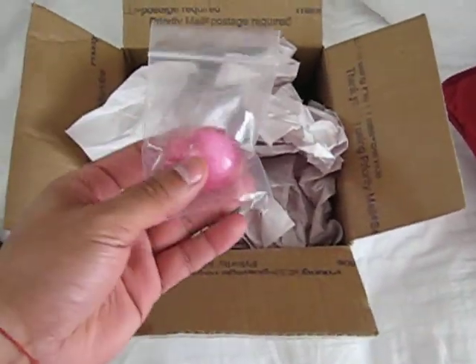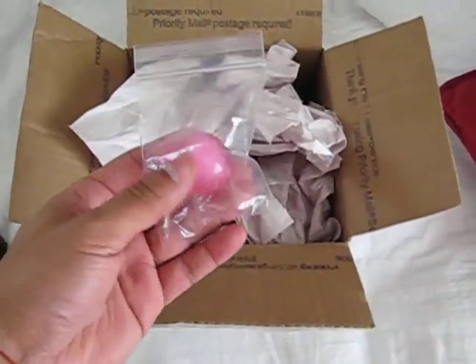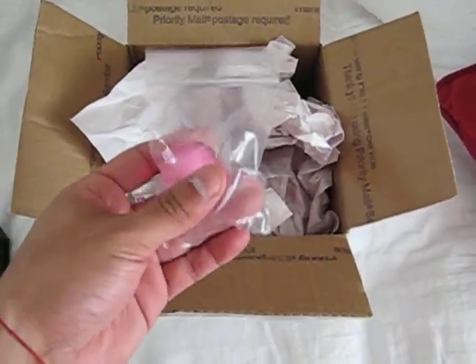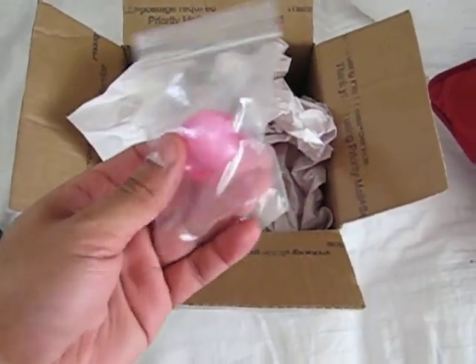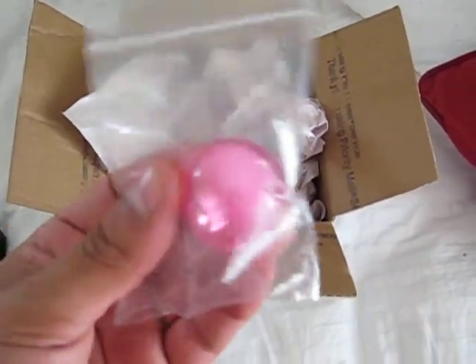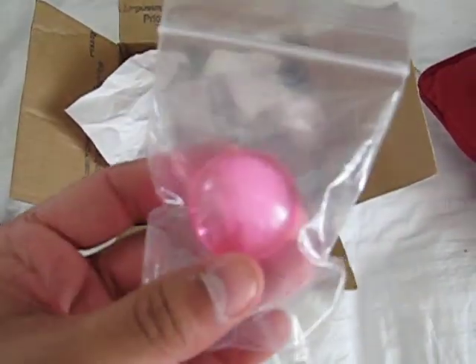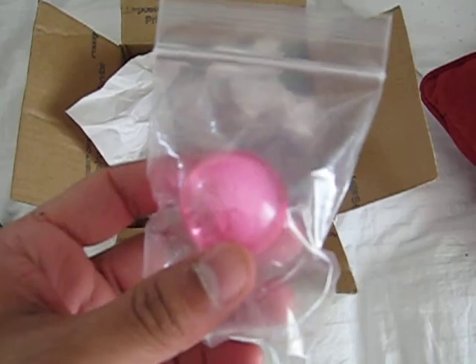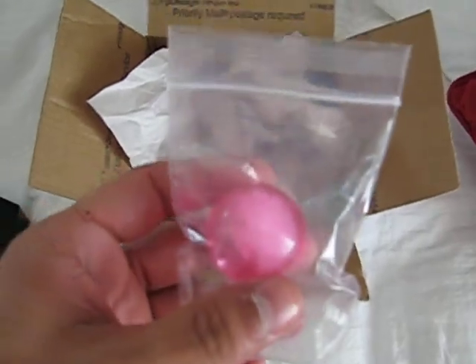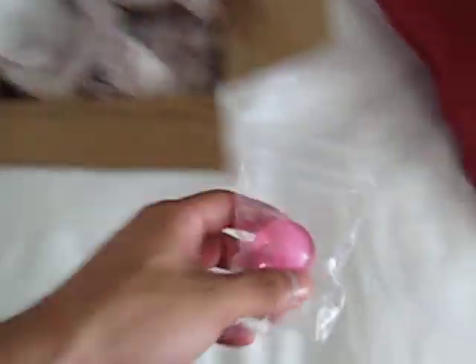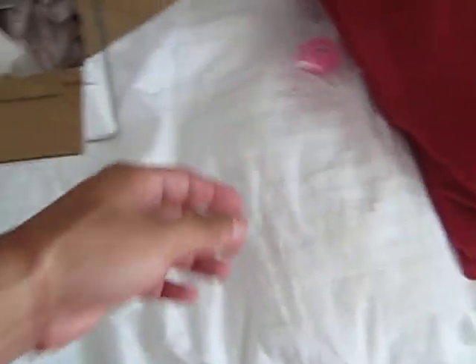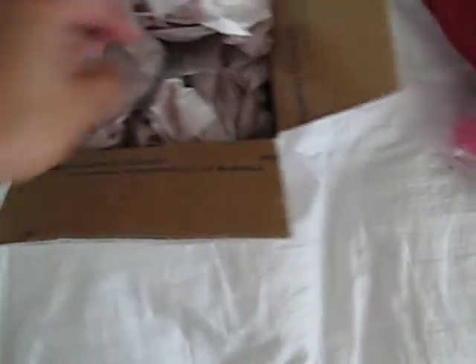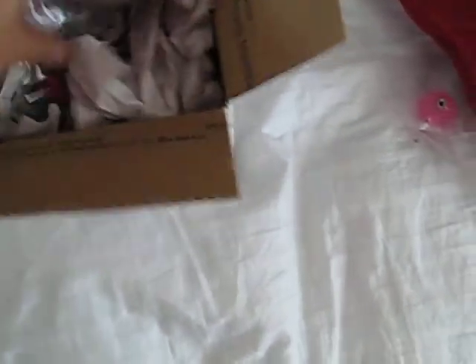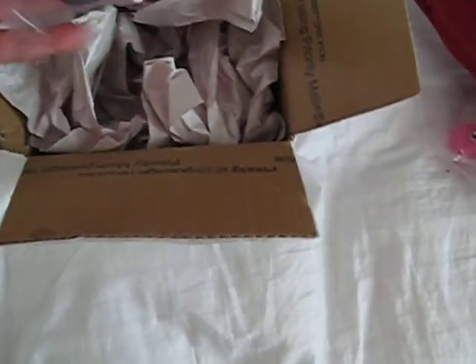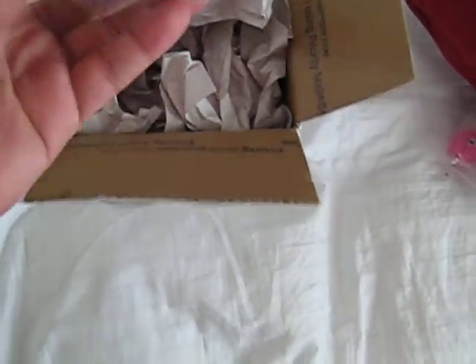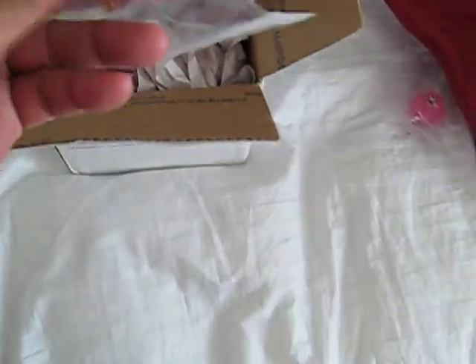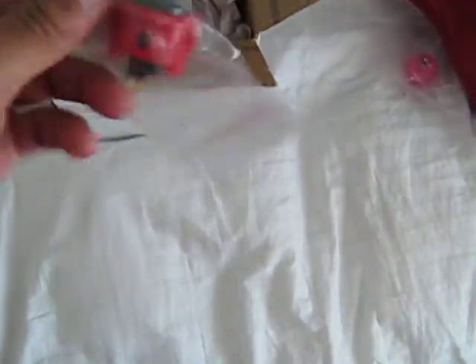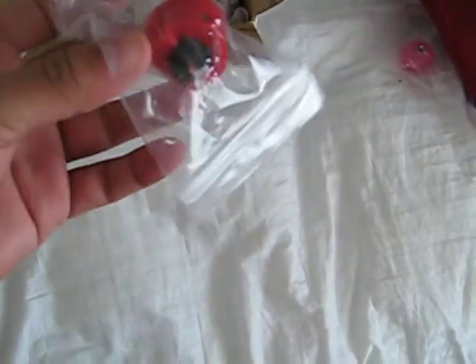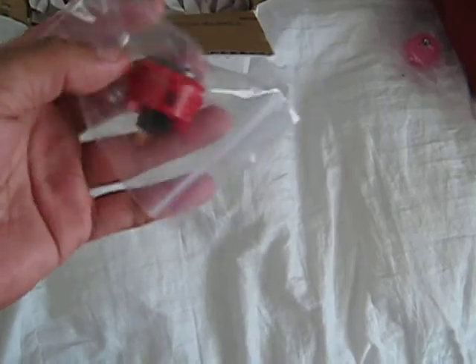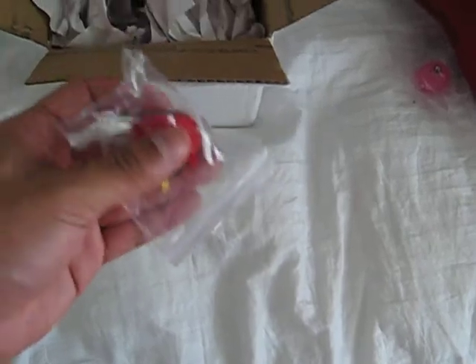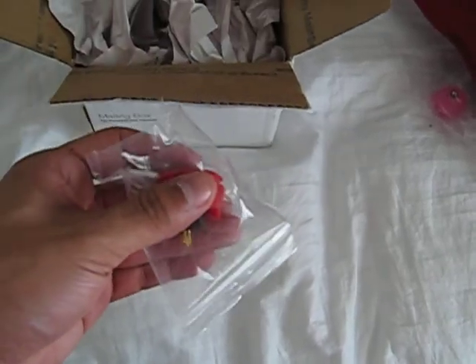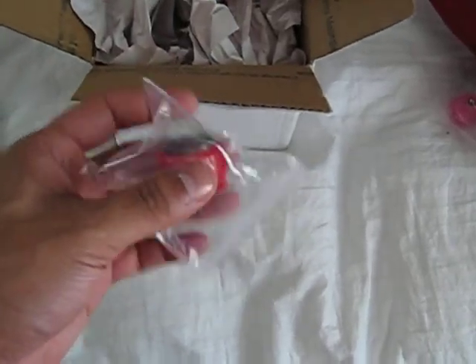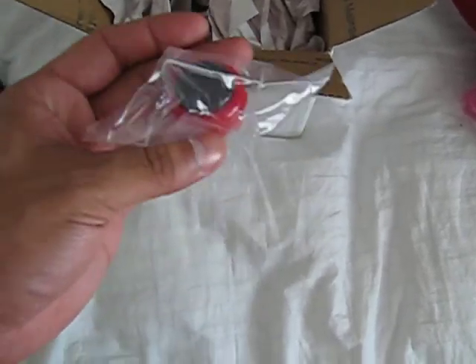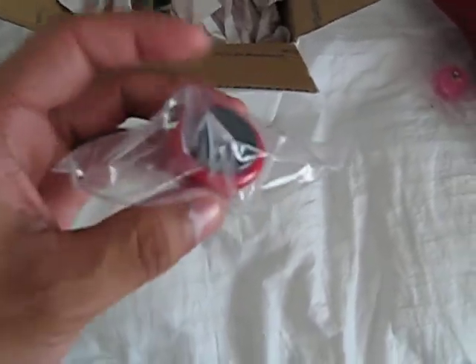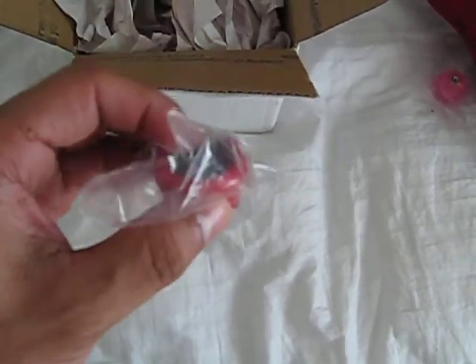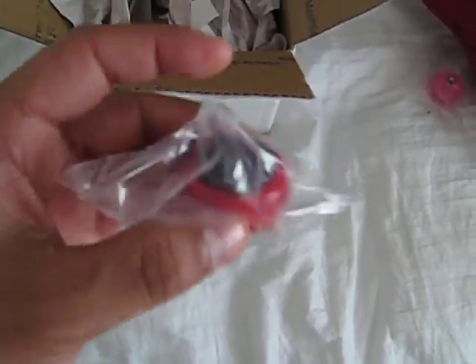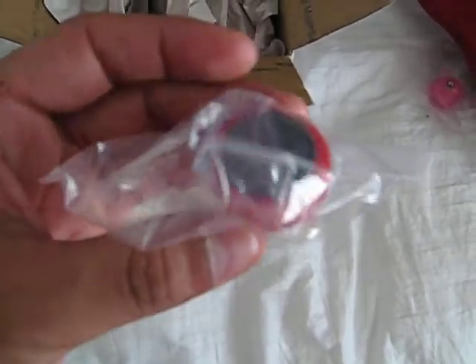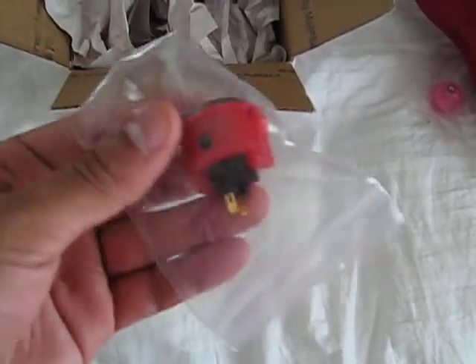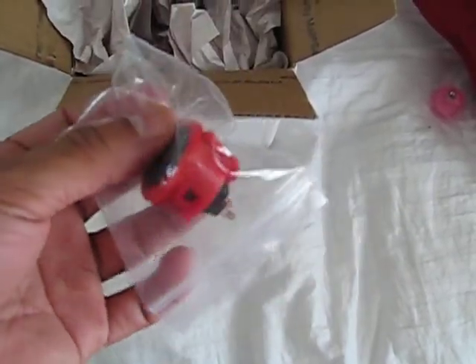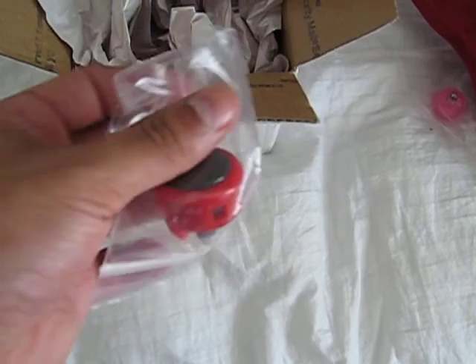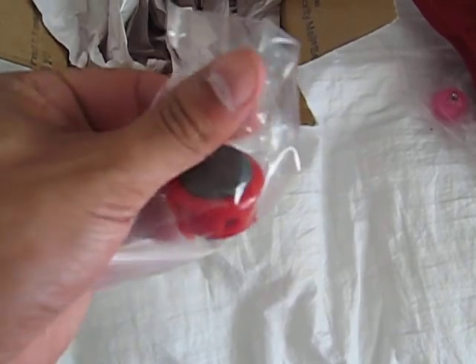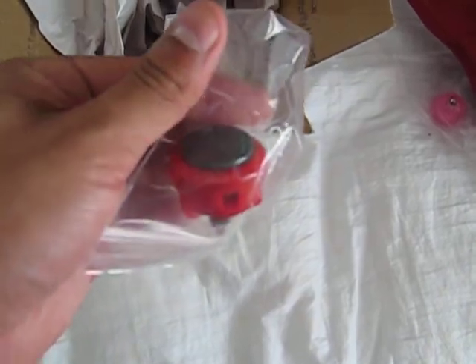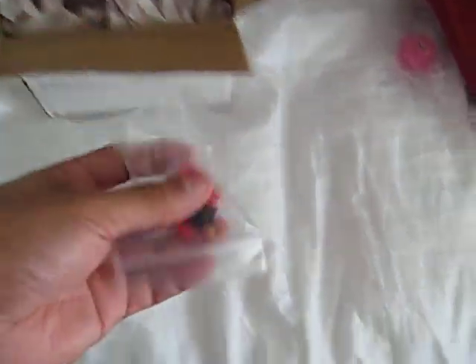Got my pink bubble top — you know that's right. And I got my Sanwa buttons. They ship them individually. Got the red outline with the dark high in the middle.